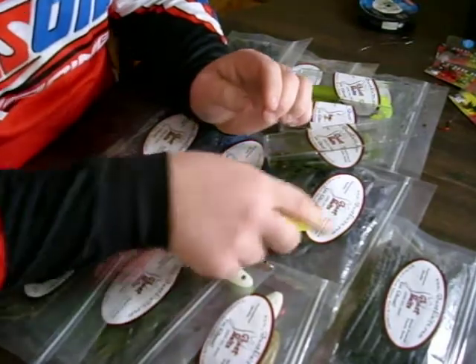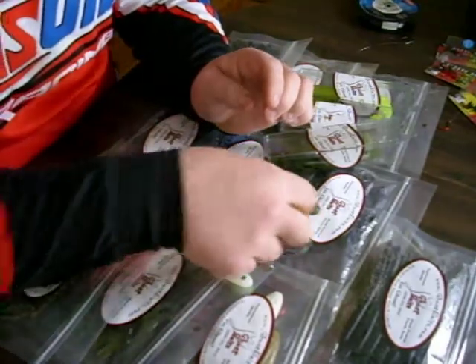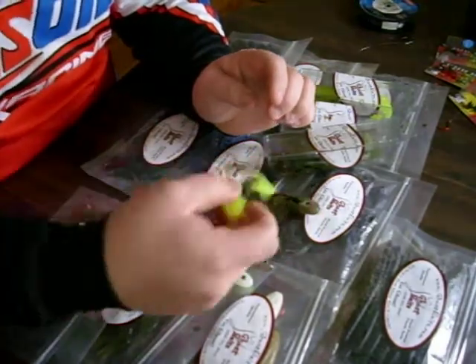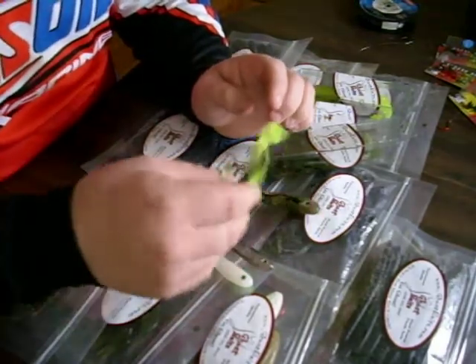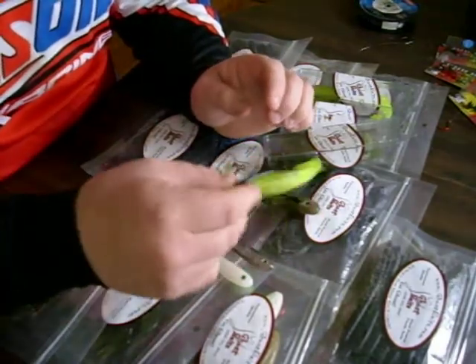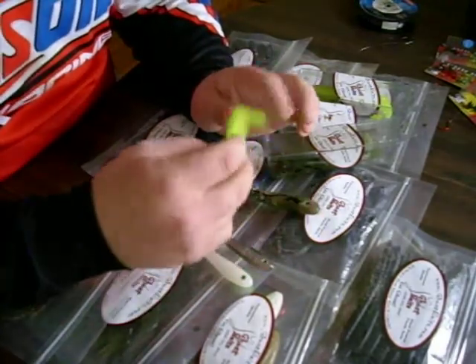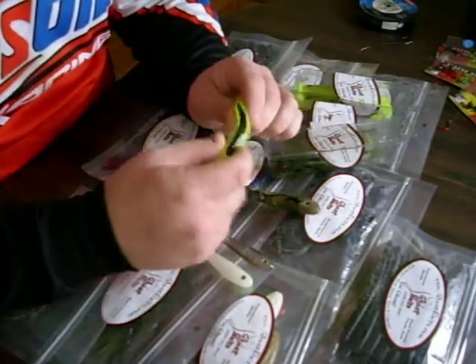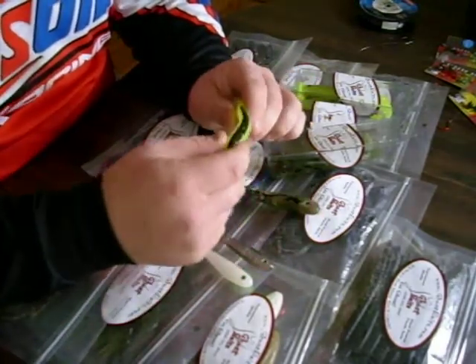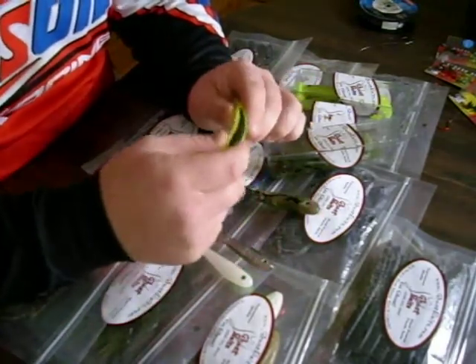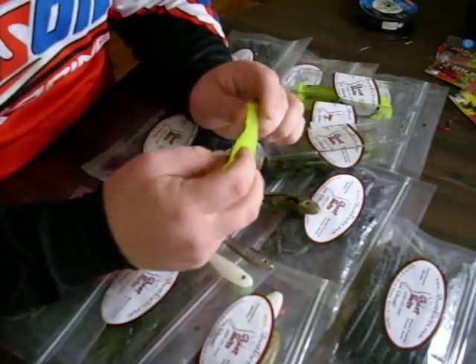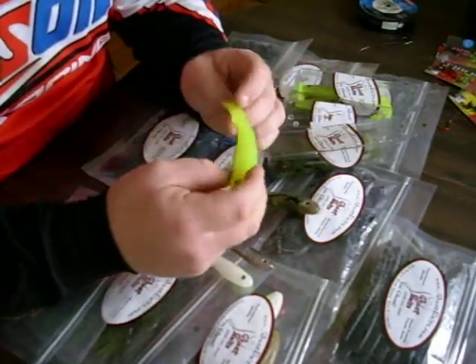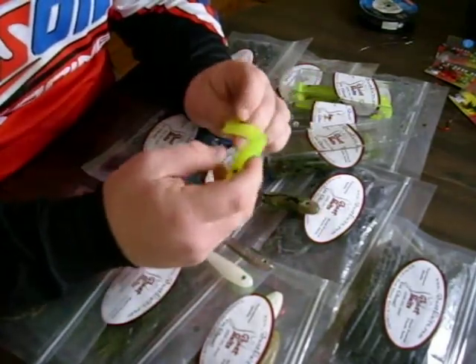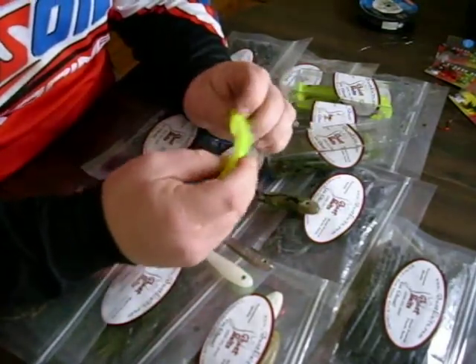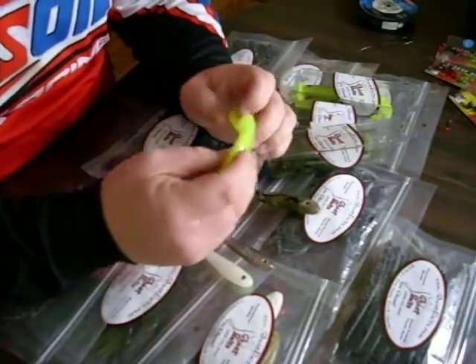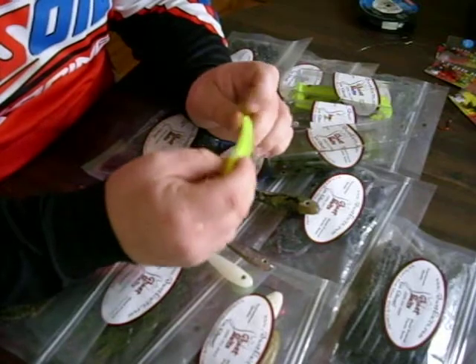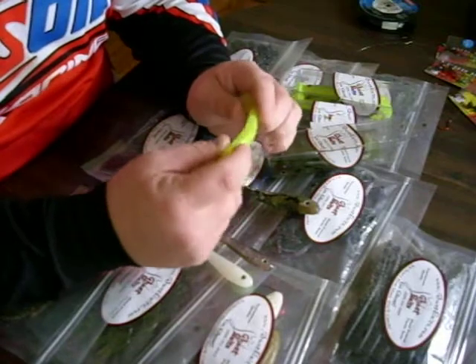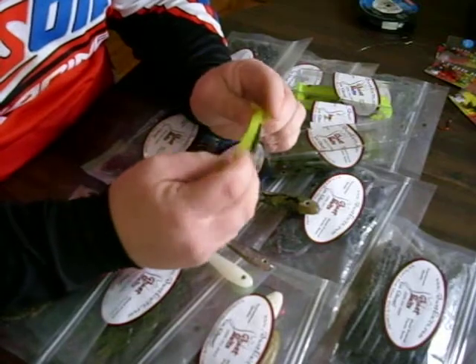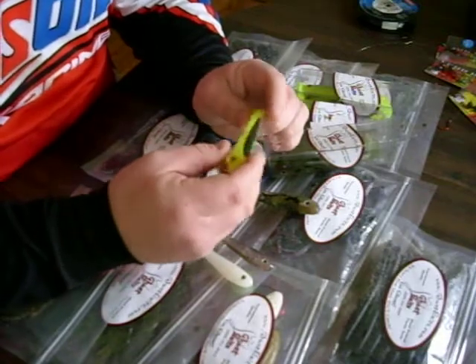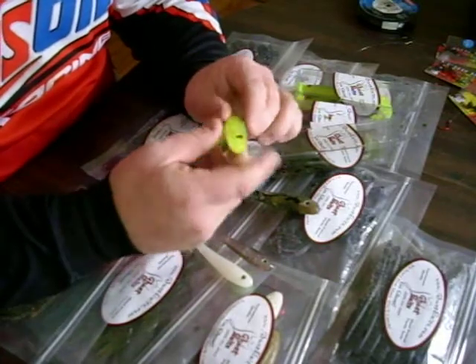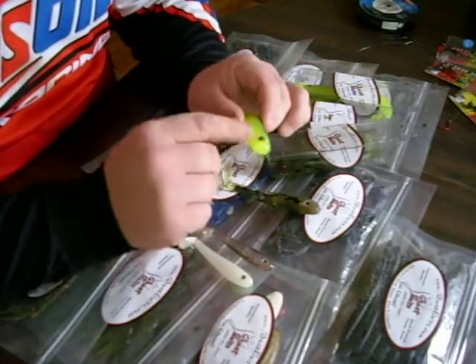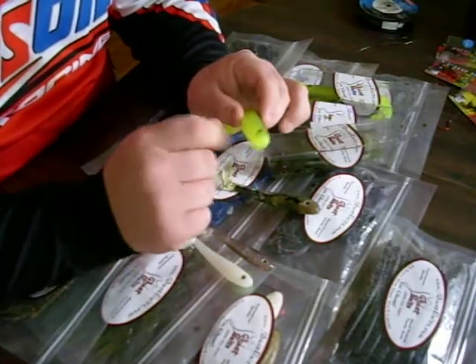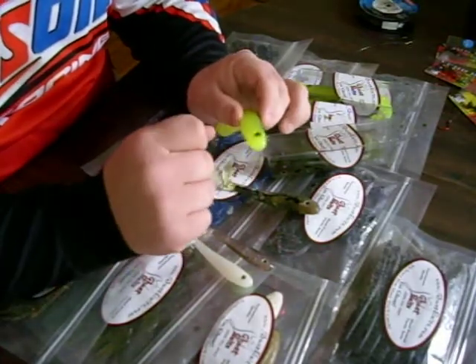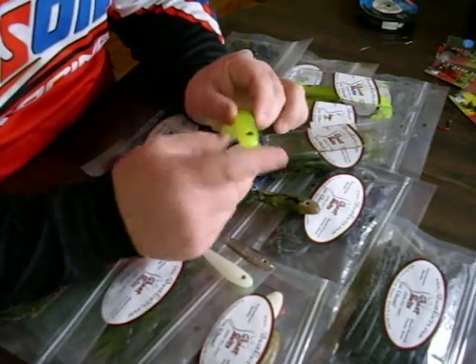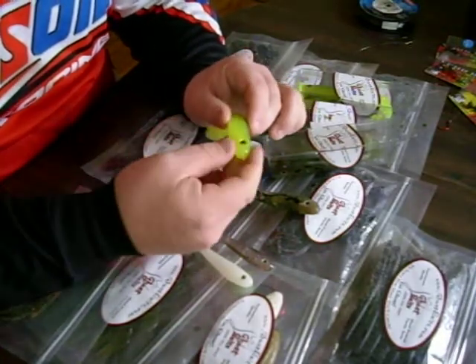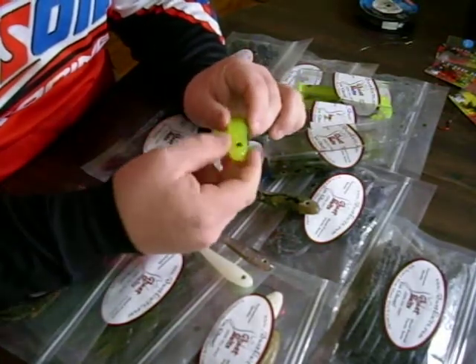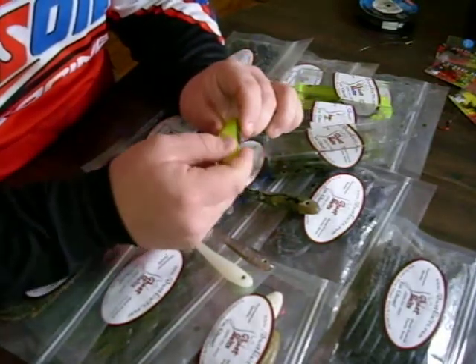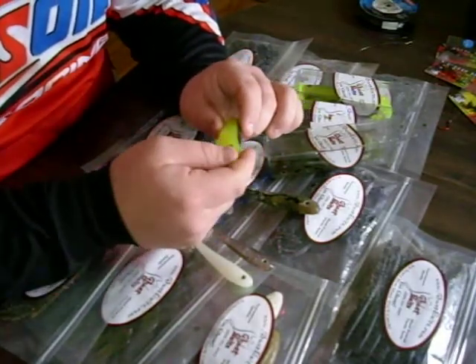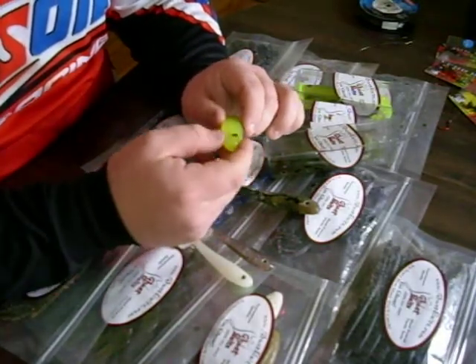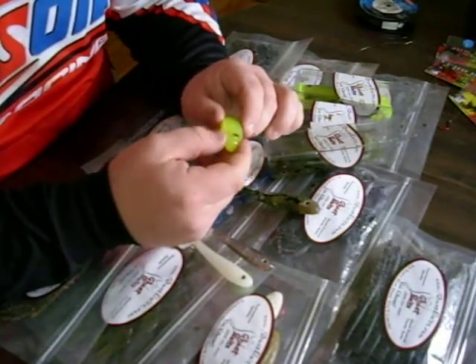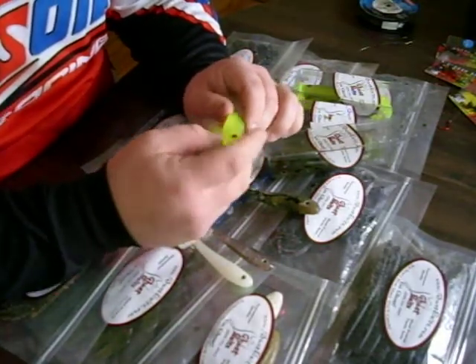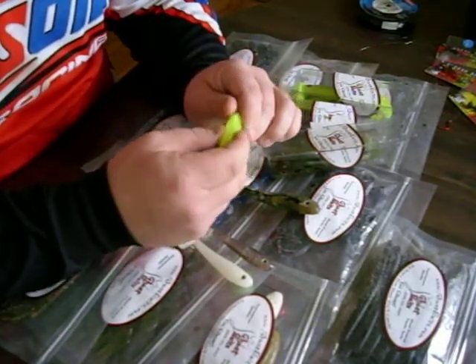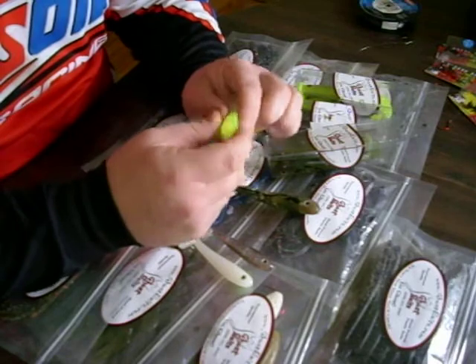These are real lively action. They swim great and they're really durable. These eyes don't pop off — he has them glued on. They're real great eyes.